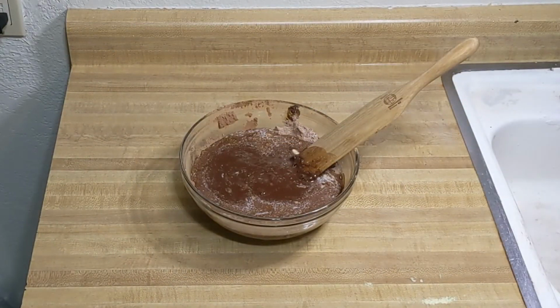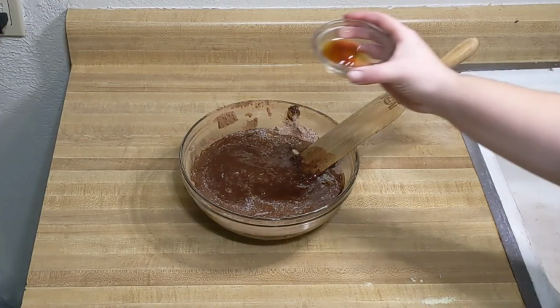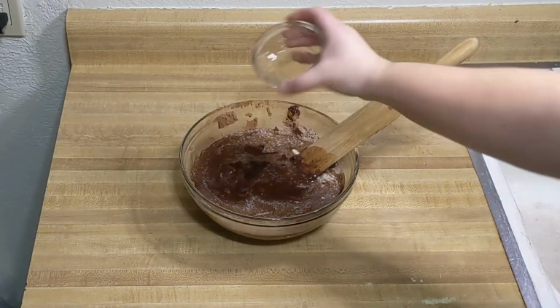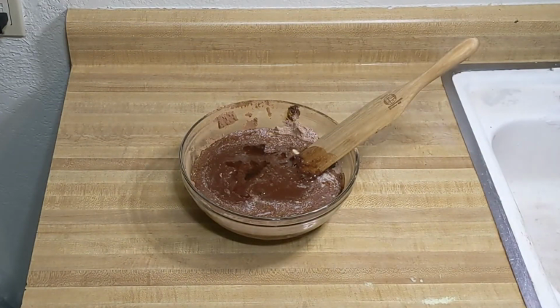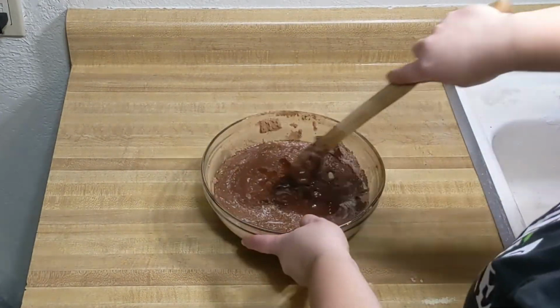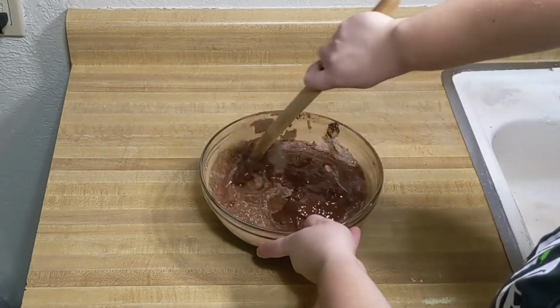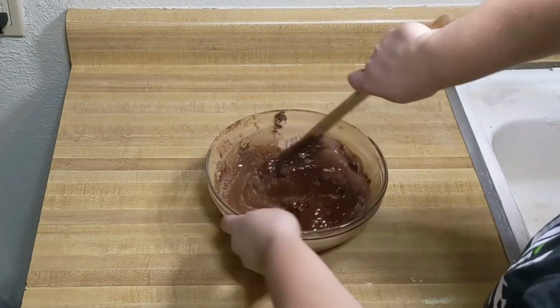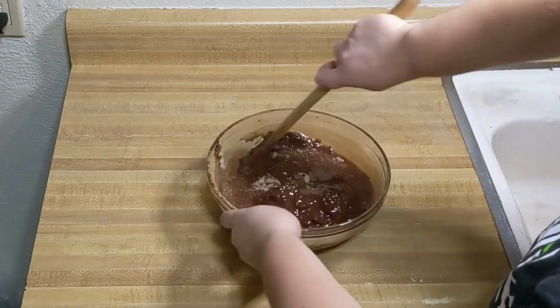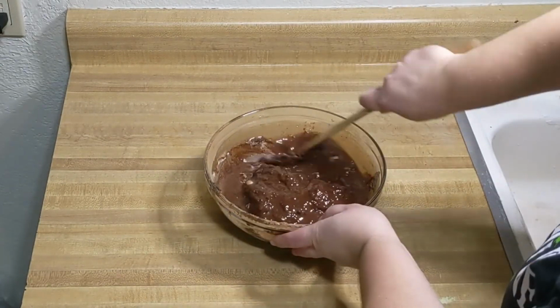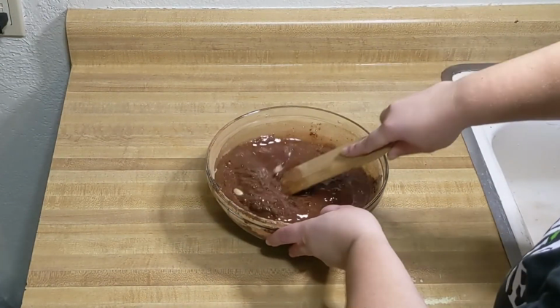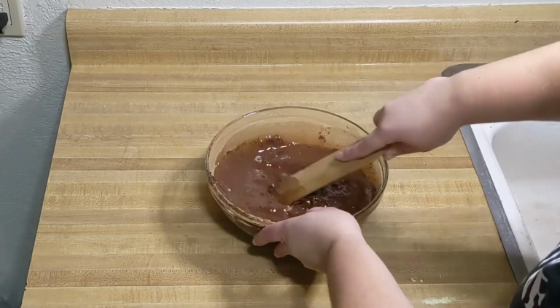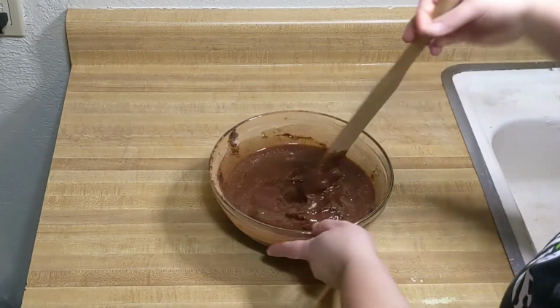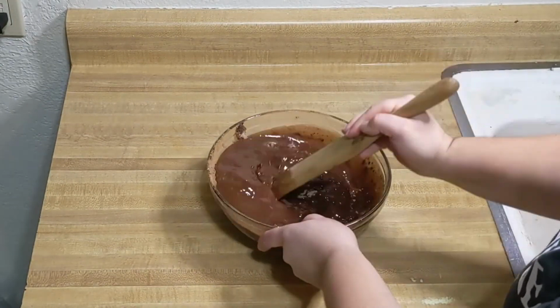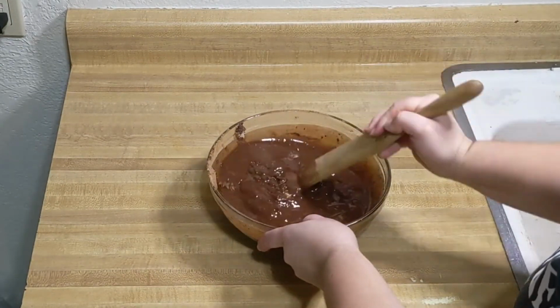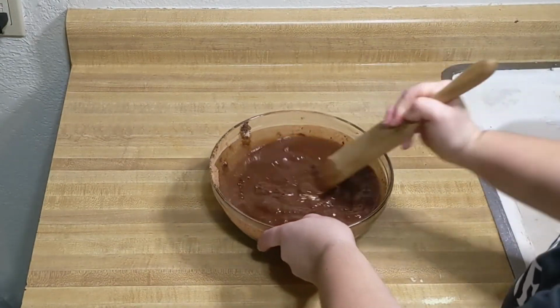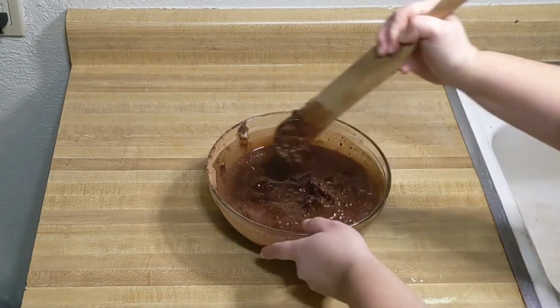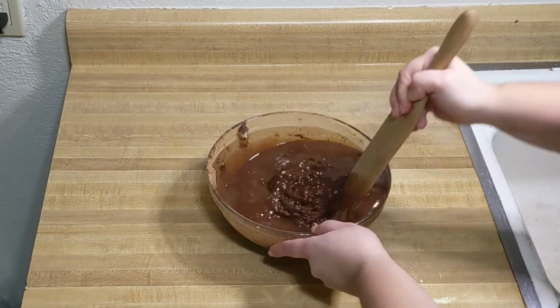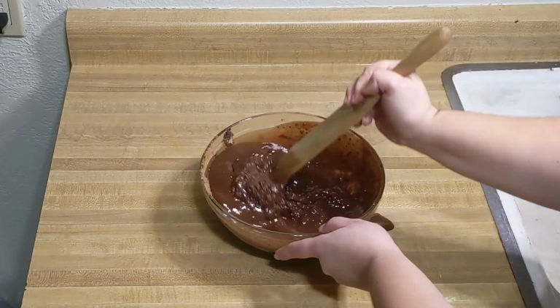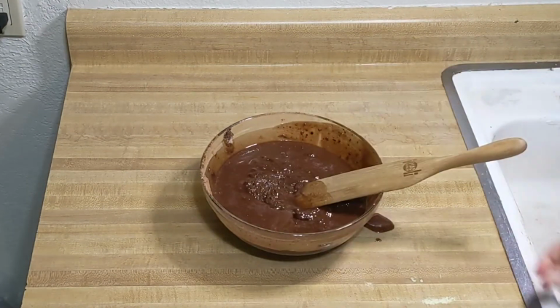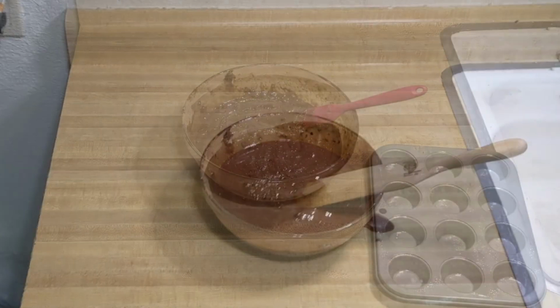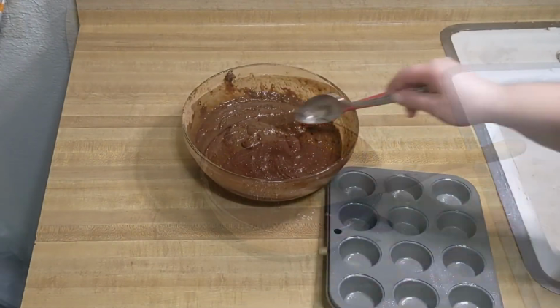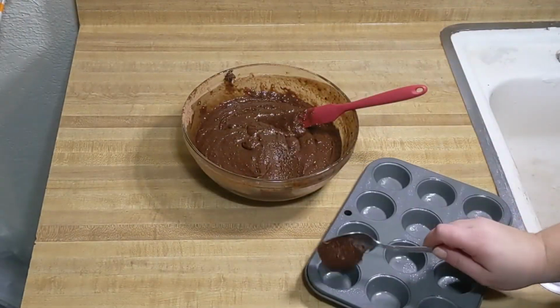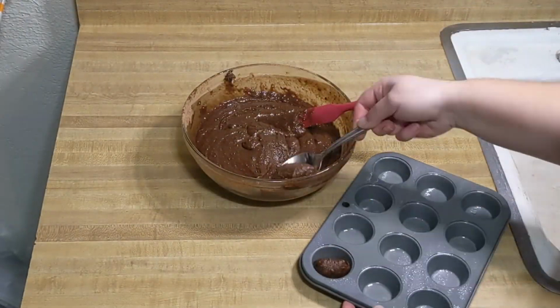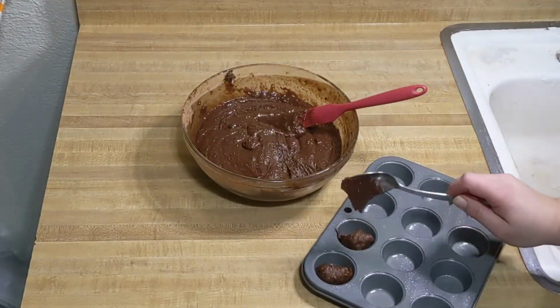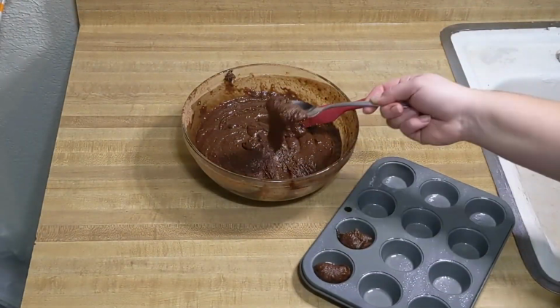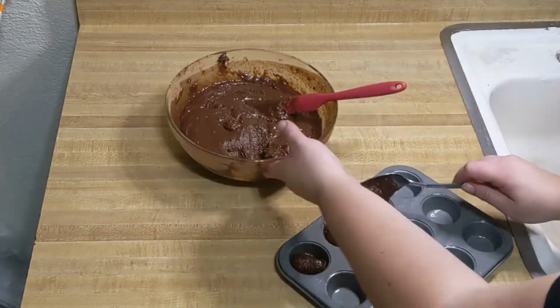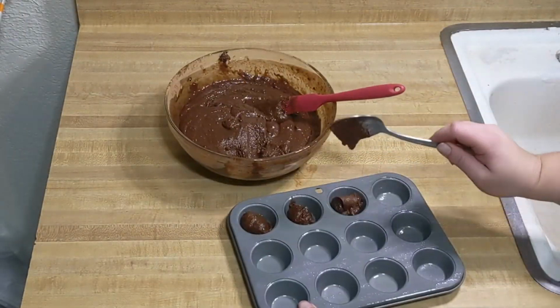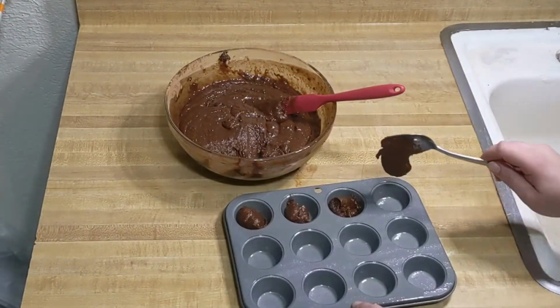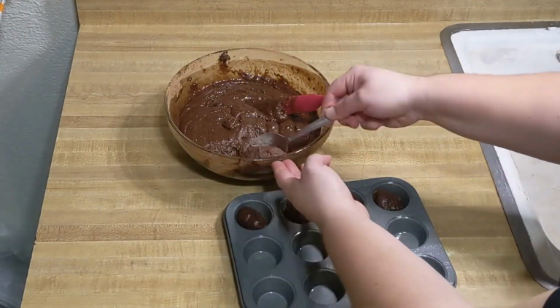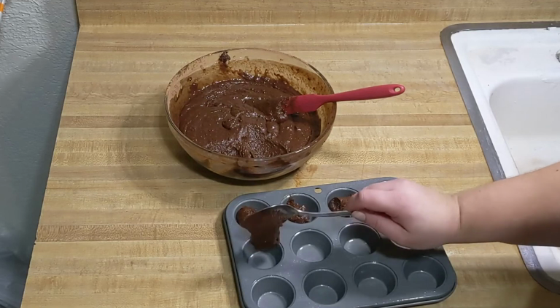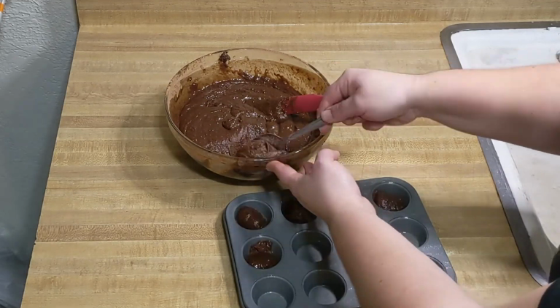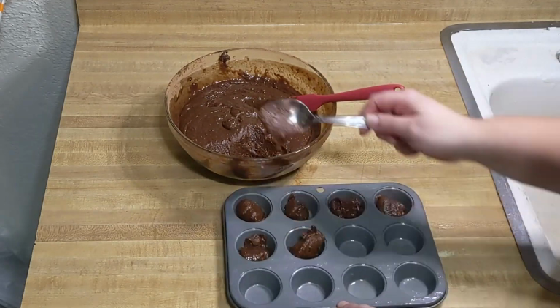If you didn't mix your eggs enough, now is when you'll have little dollops of cooked eggs in the batter — remember to mix those eggs very well before adding that butter! Bake in your 350-degree Fahrenheit oven for about 25 minutes.